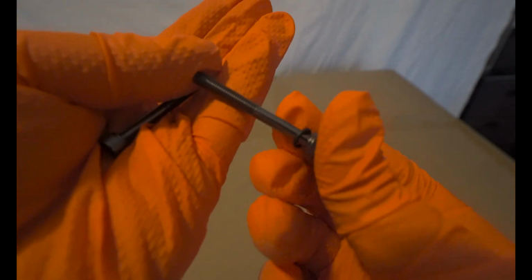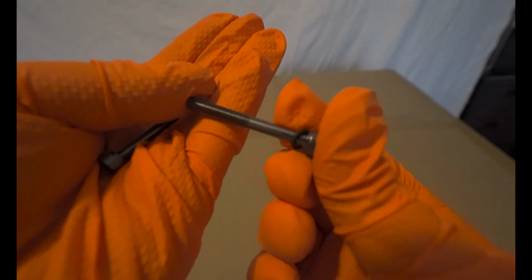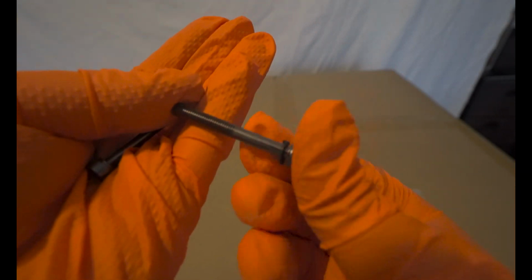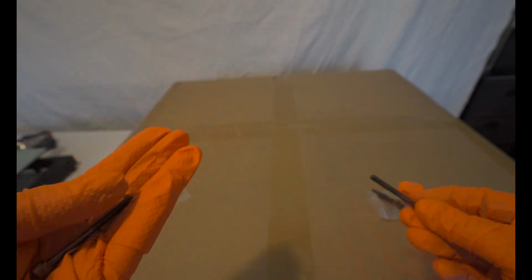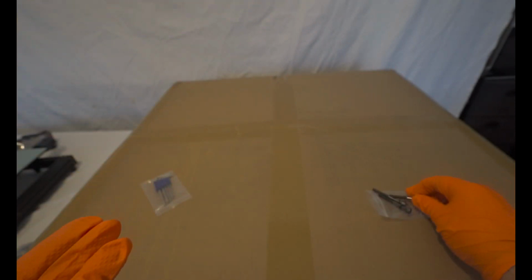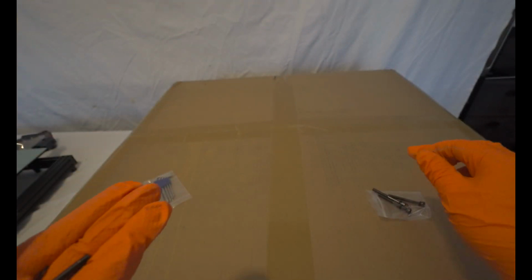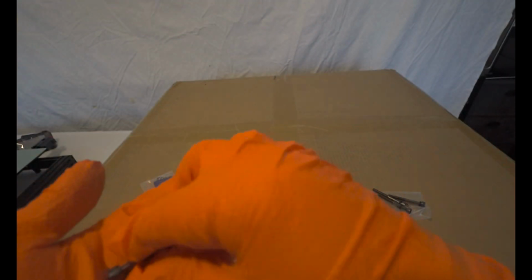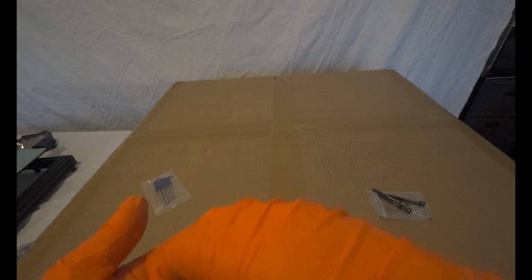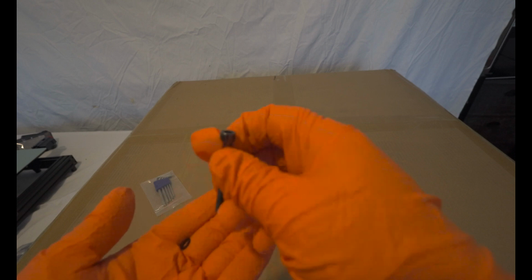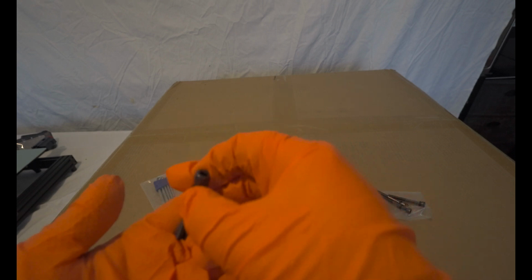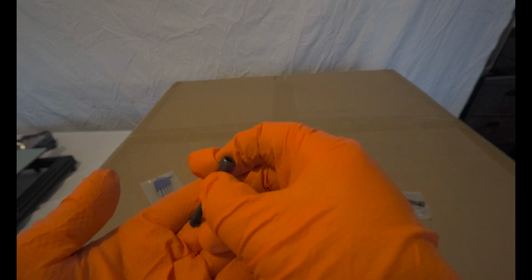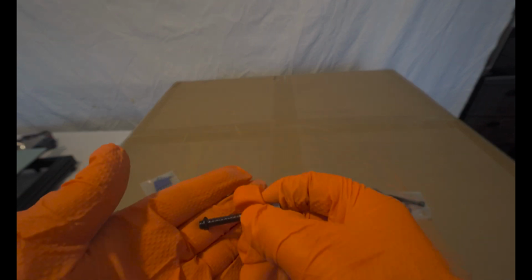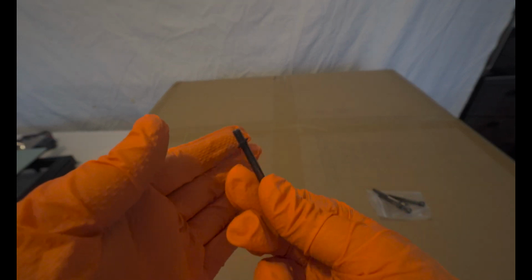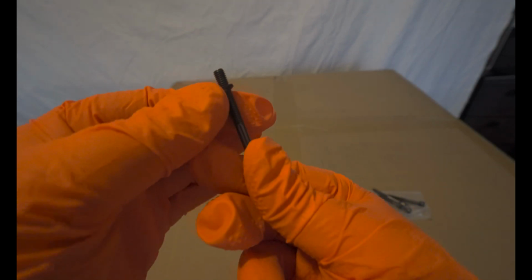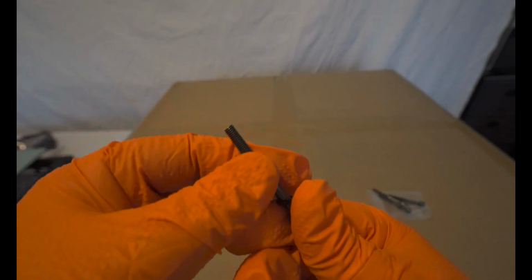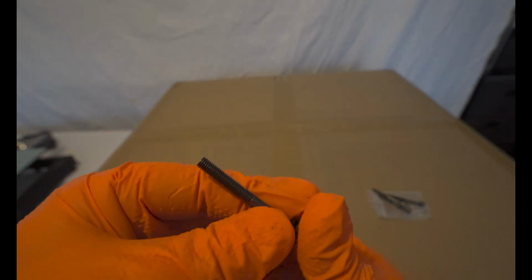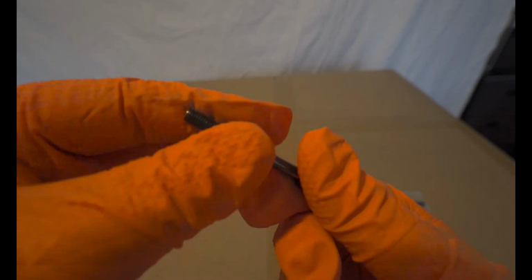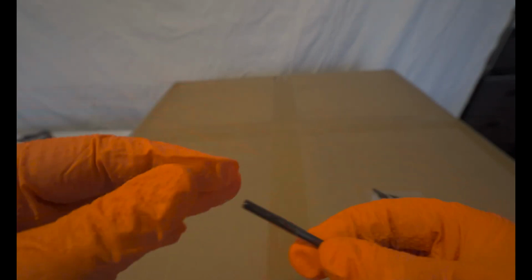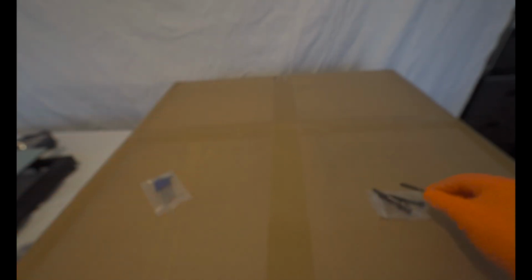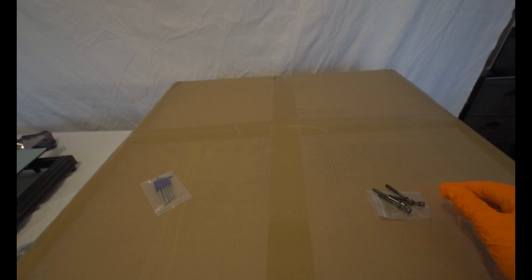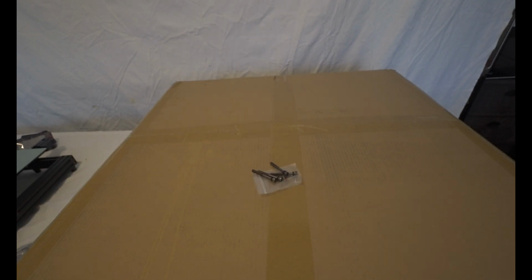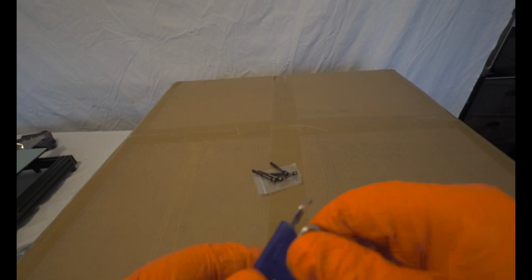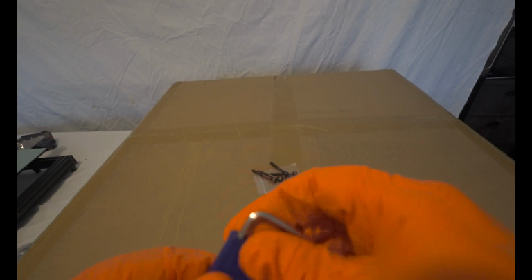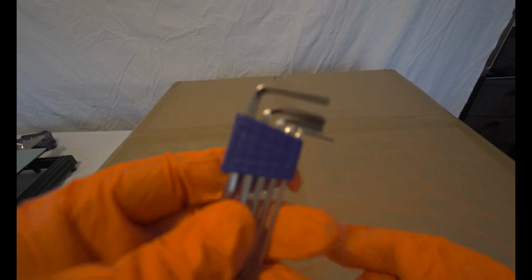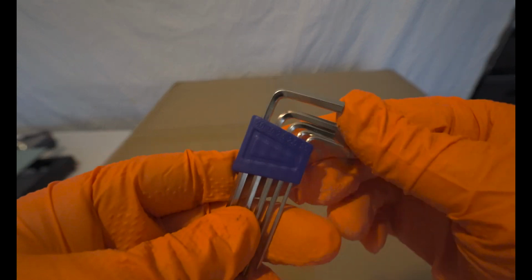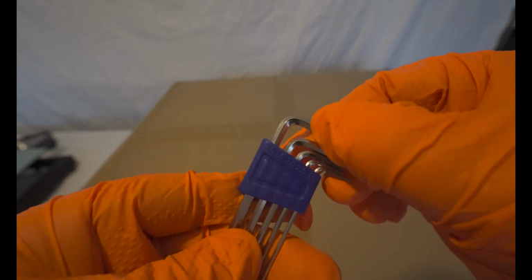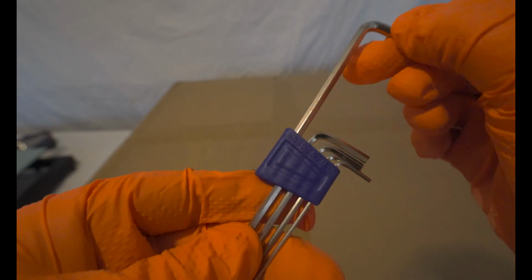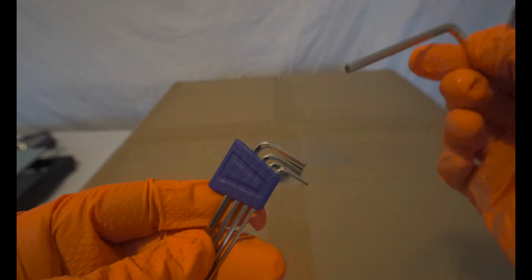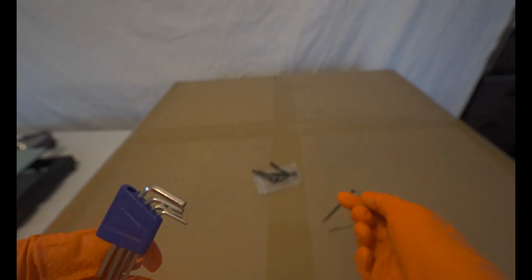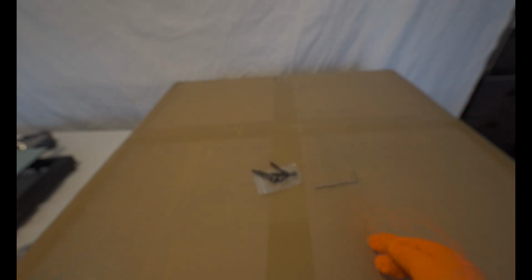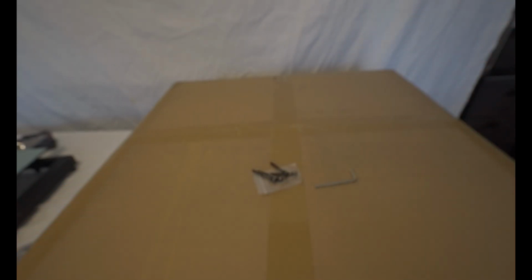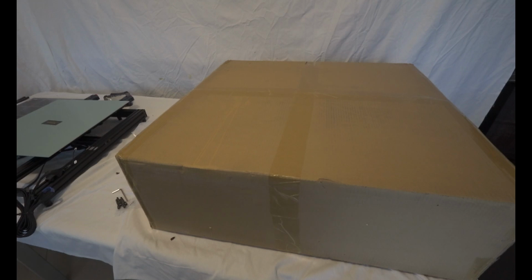Nevertheless, you'll need one to complete this upgrade. In this series, we'll also be addressing the rewiring of the machine. This entails crimping the cables ourselves and creating new wiring configurations that enhance the safety of the printer.